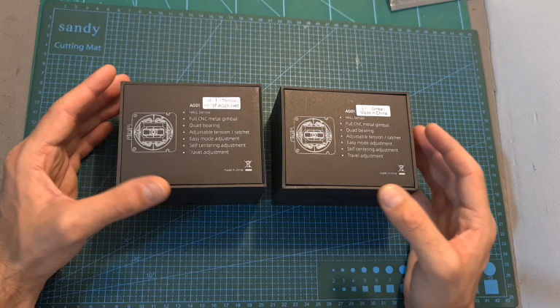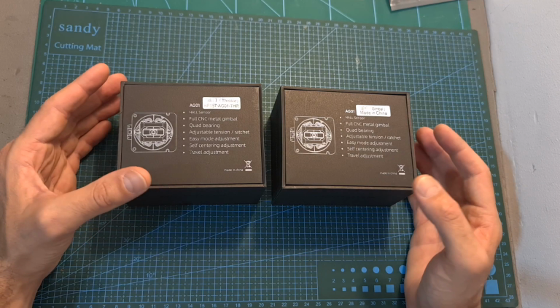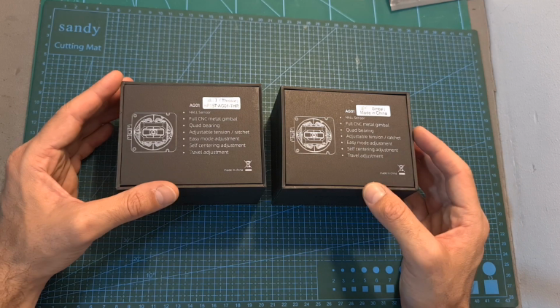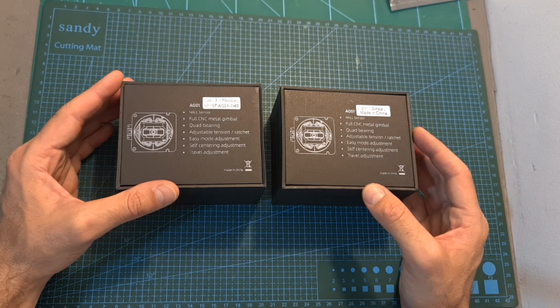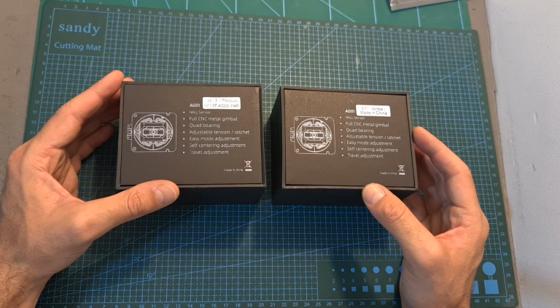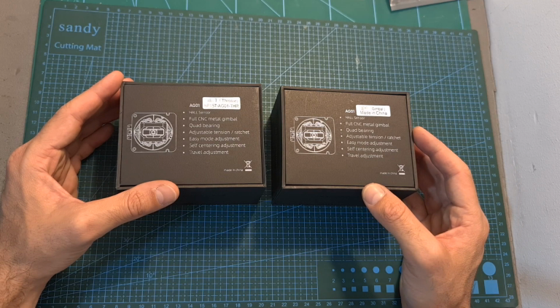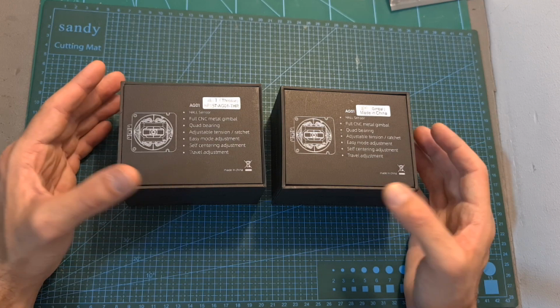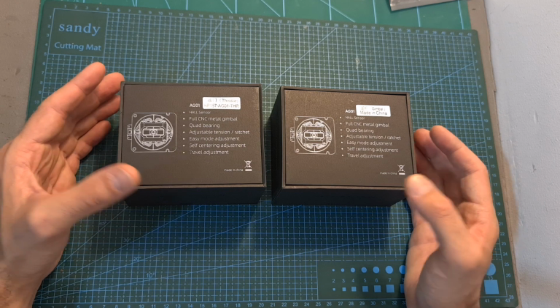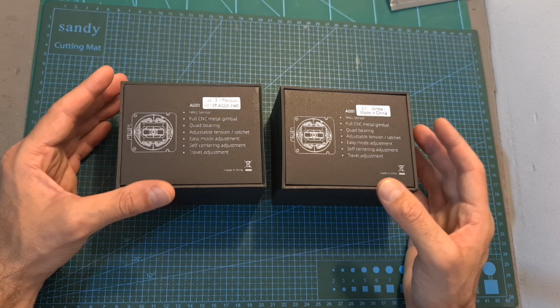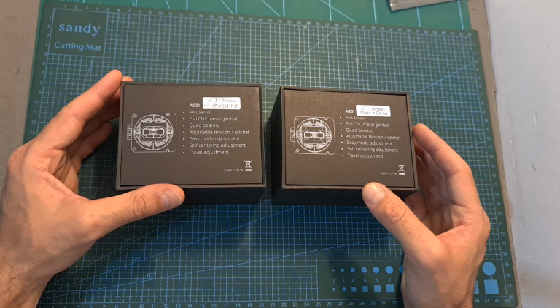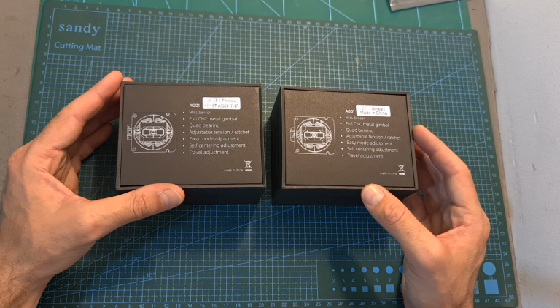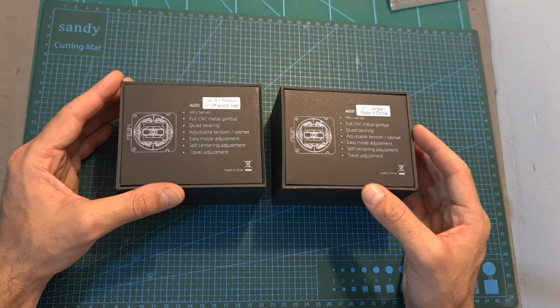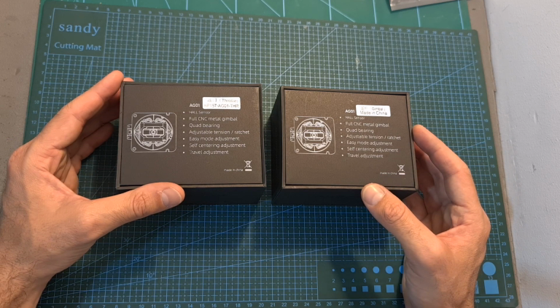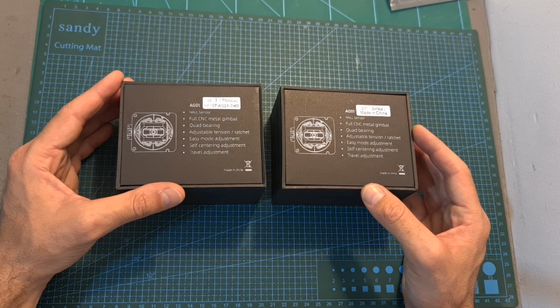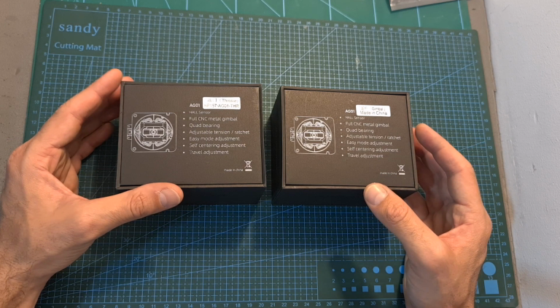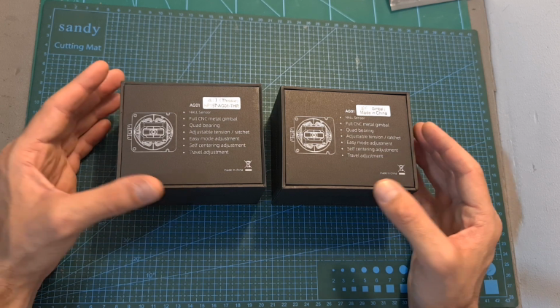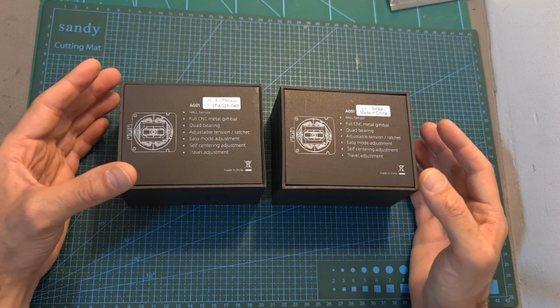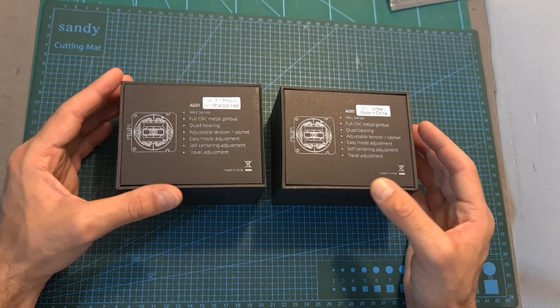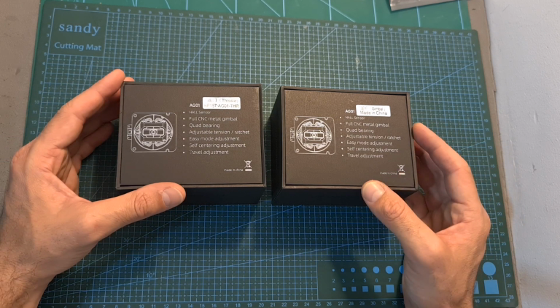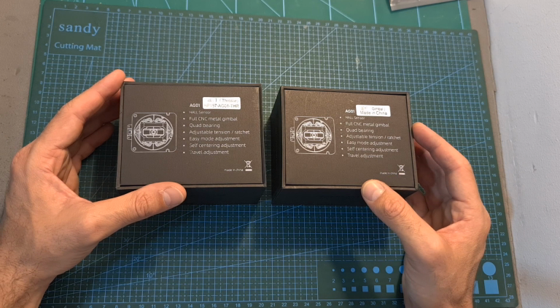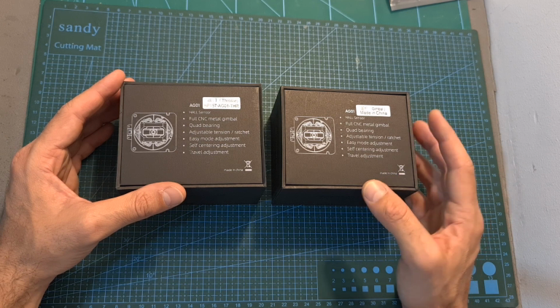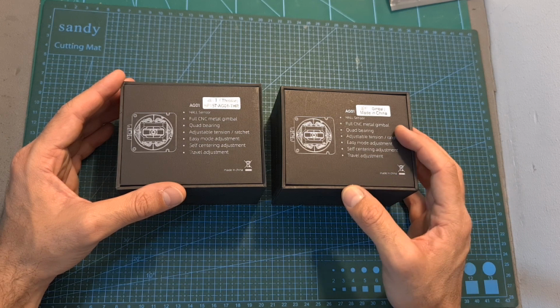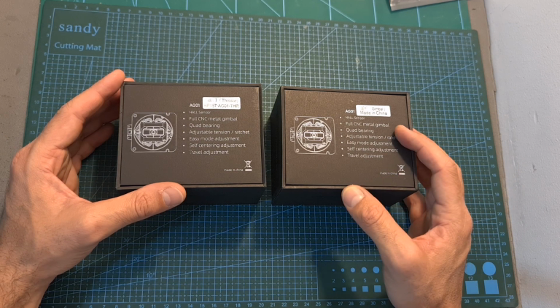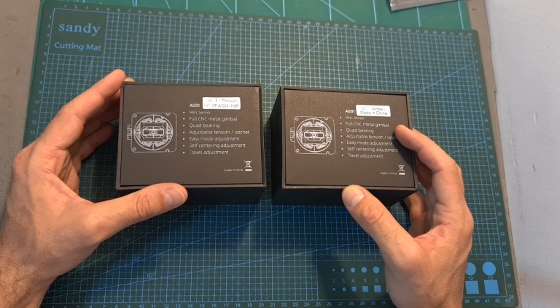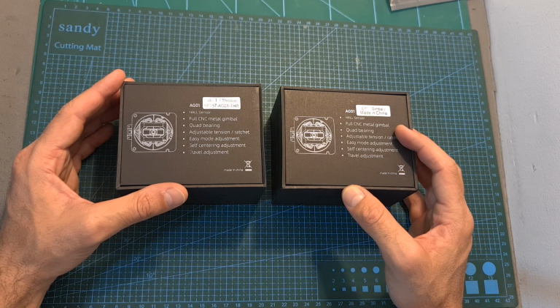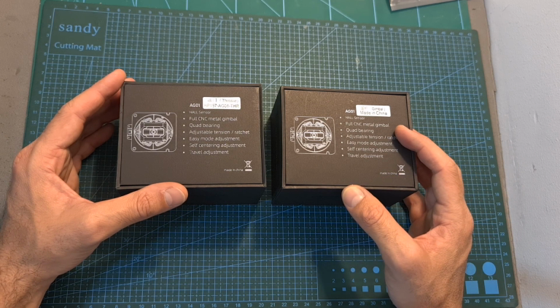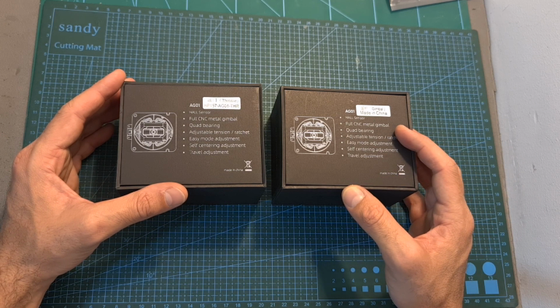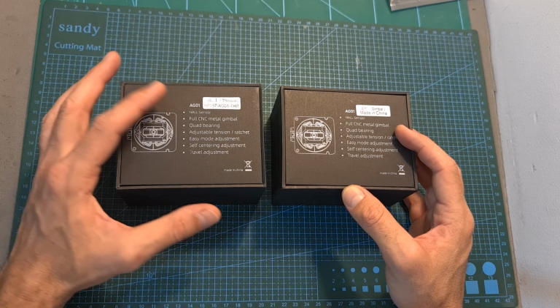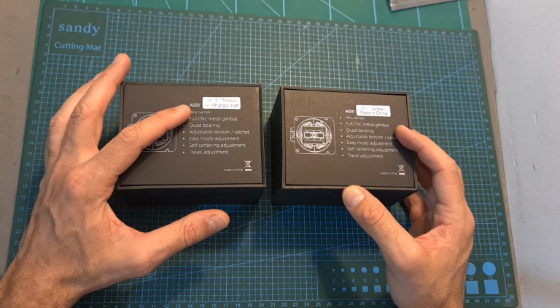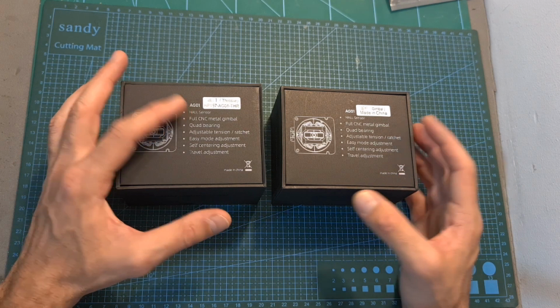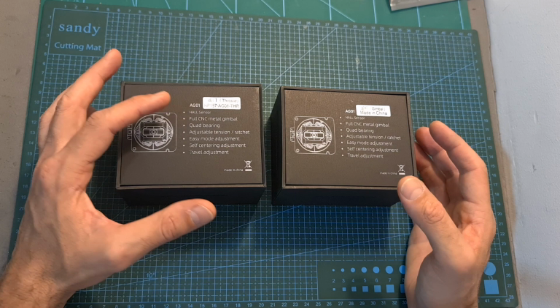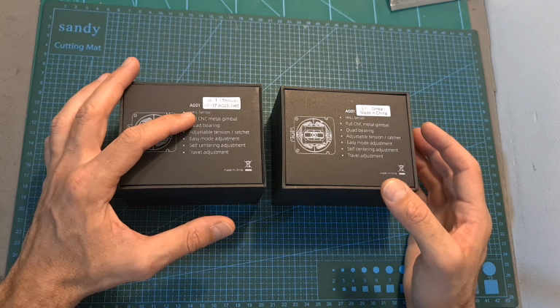First of all, the AG-01 gimbals are available in two versions which are pretty much identical except their pre-configuration. On one the stick is self-centering, and on the other it is not, as it is used for throttle.